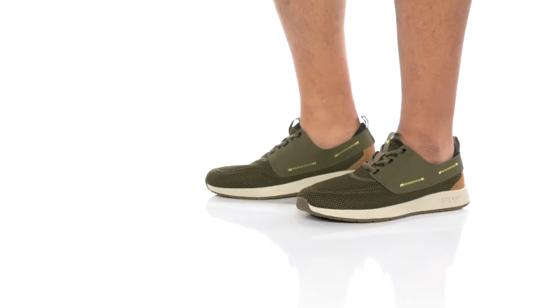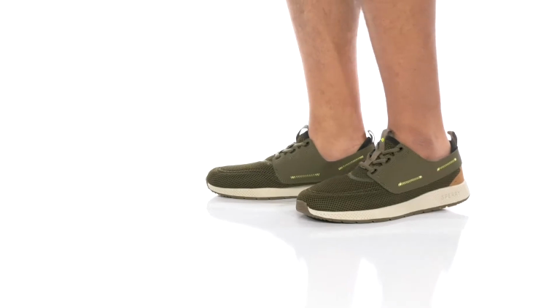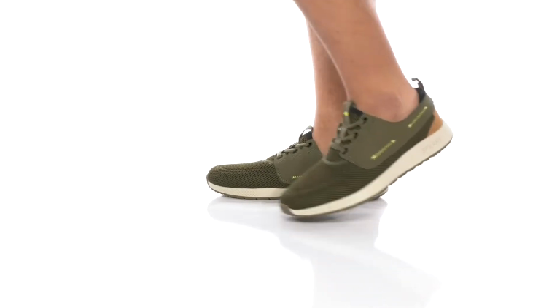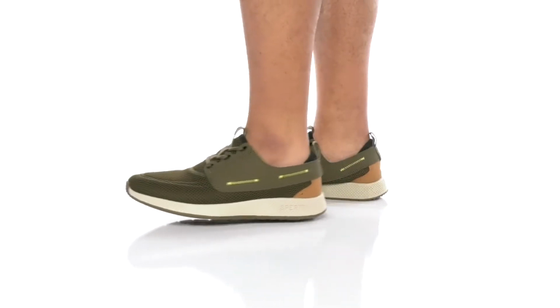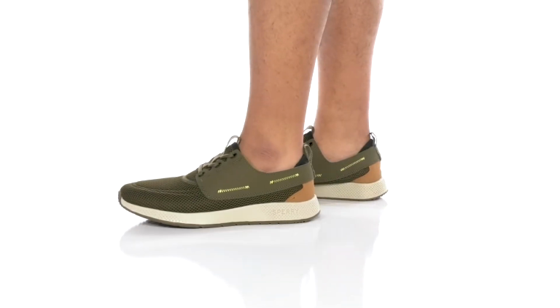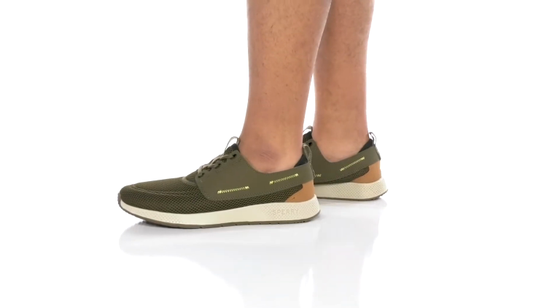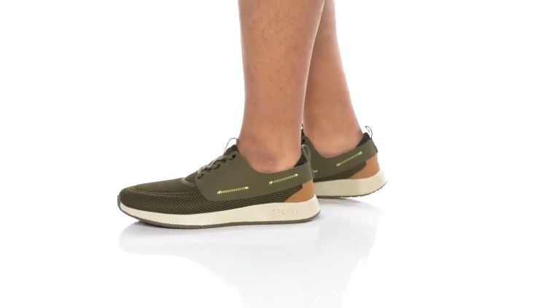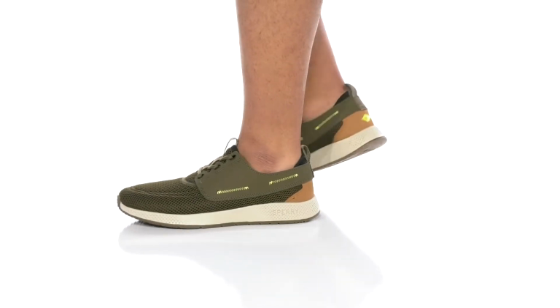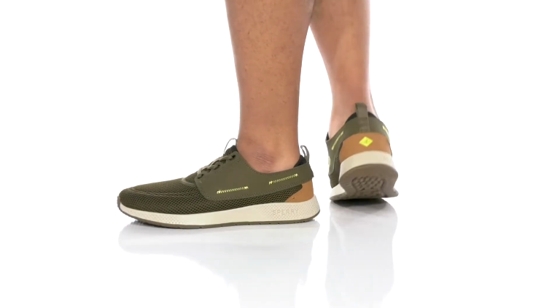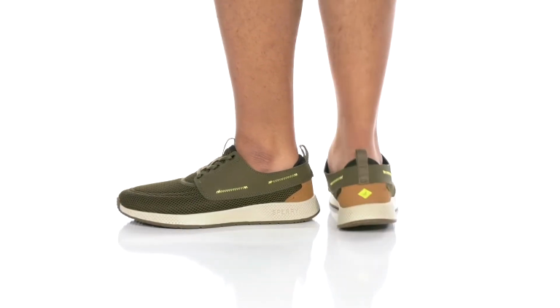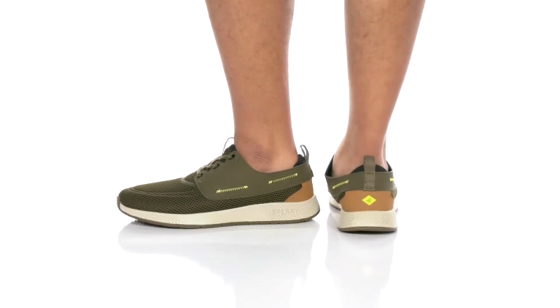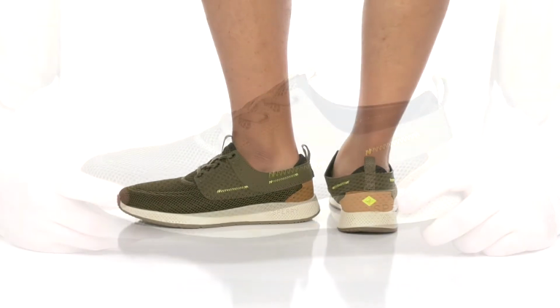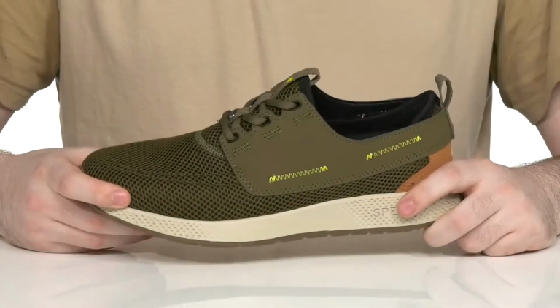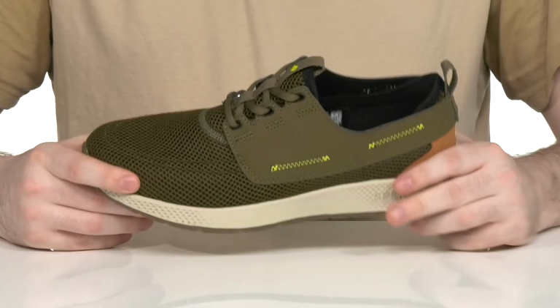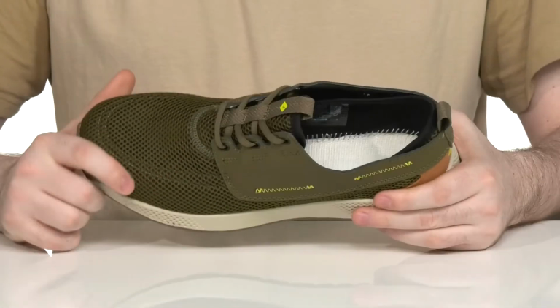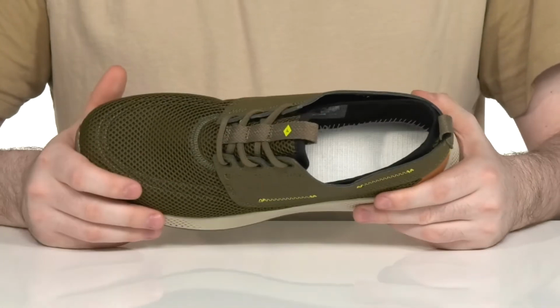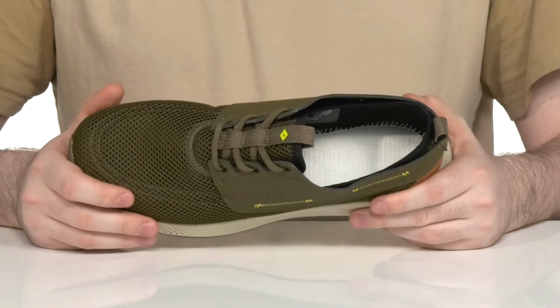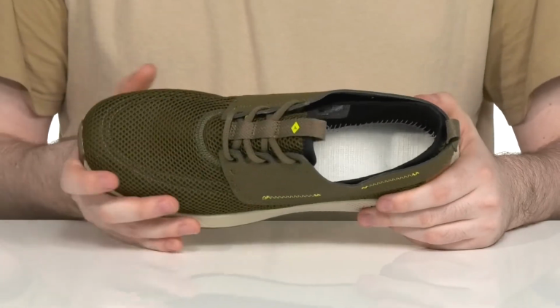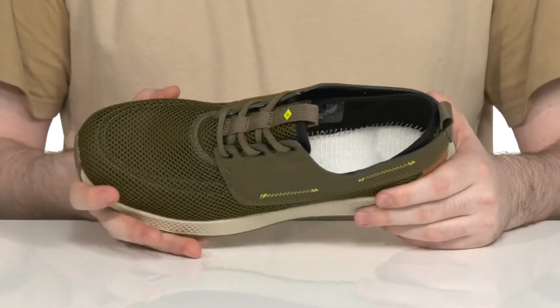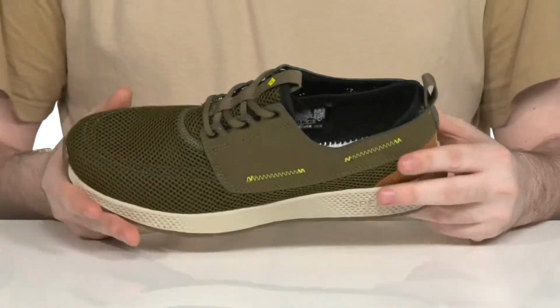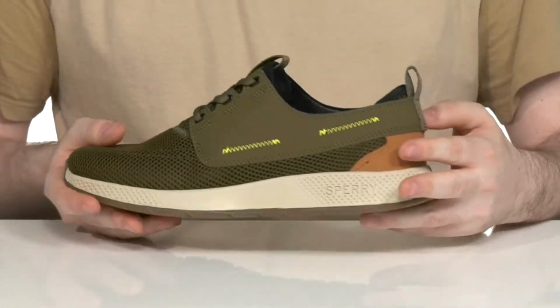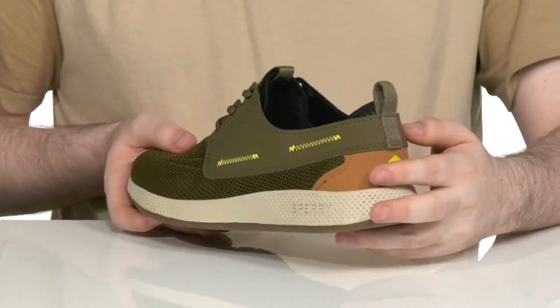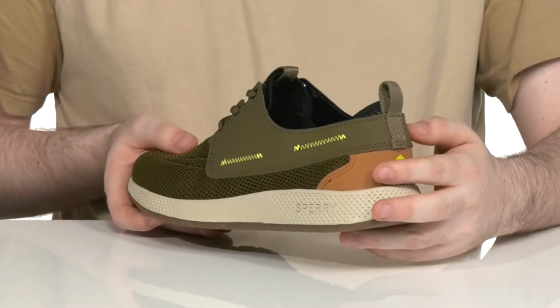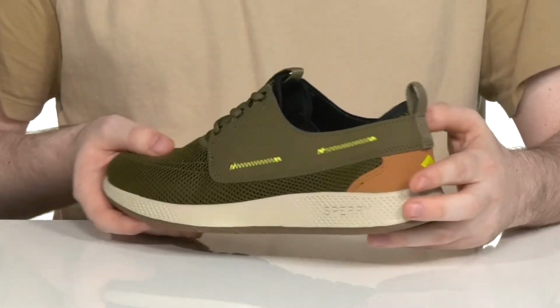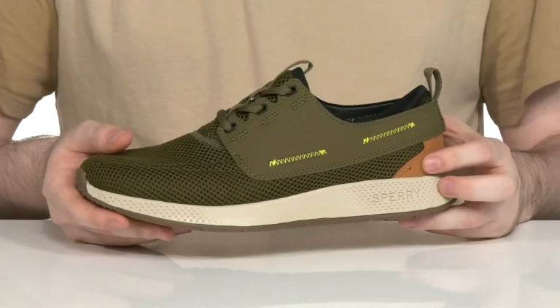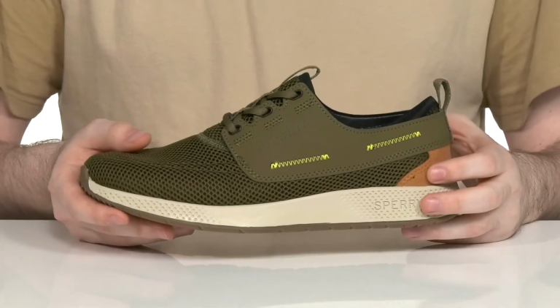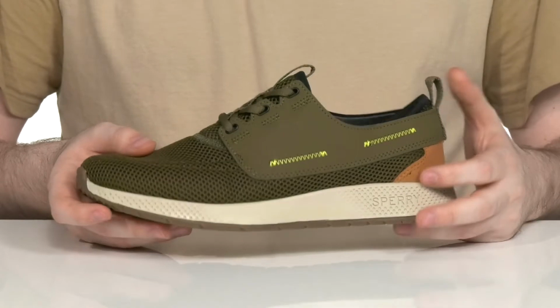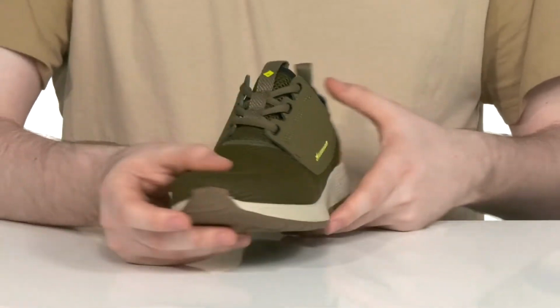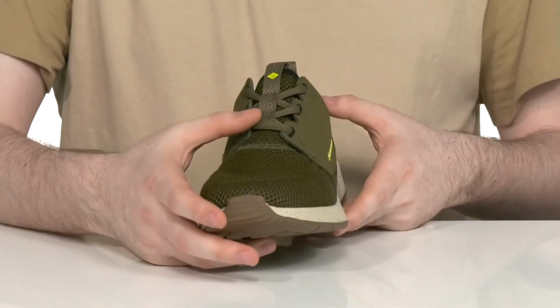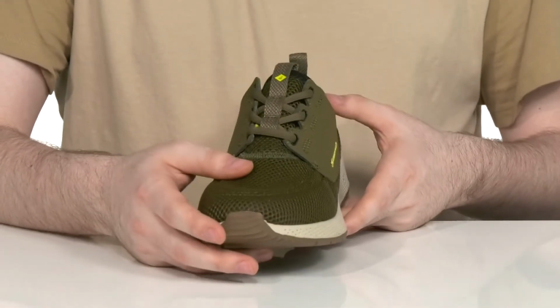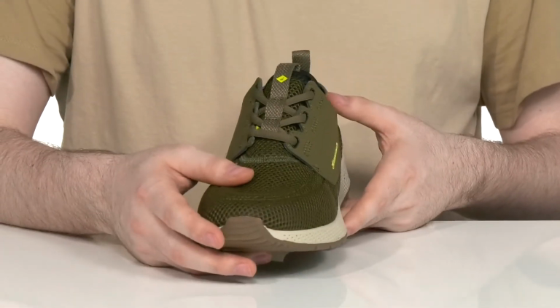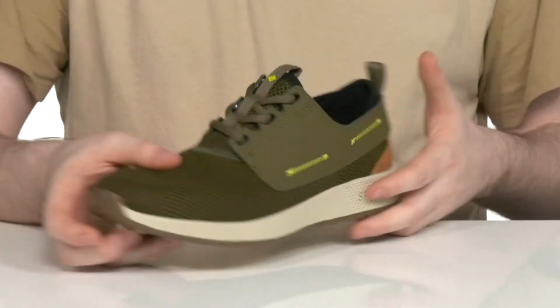Enjoy your summer this season in this sporty look from Sperry. This water-friendly sneaker has a perforated mesh upper with synthetic leather overlays adding style and strength throughout. It has an easy lace-up to keep it secure.